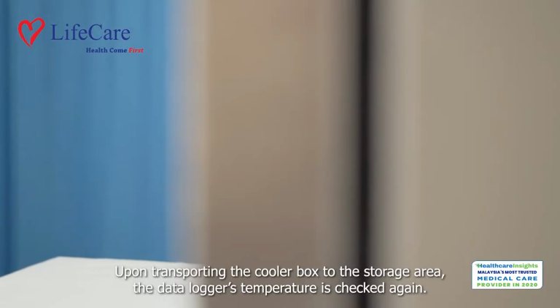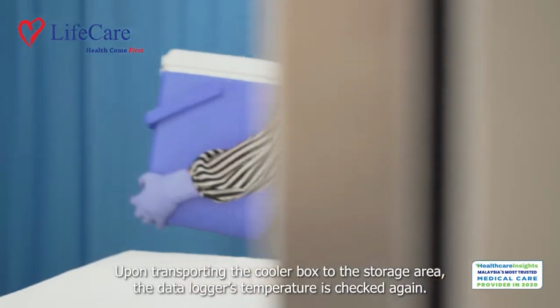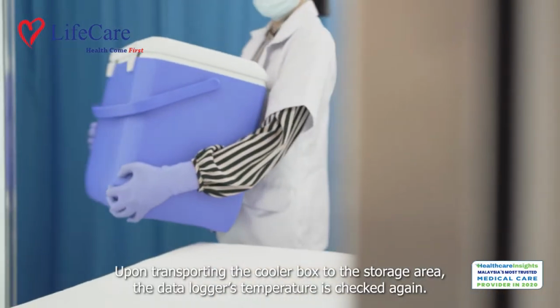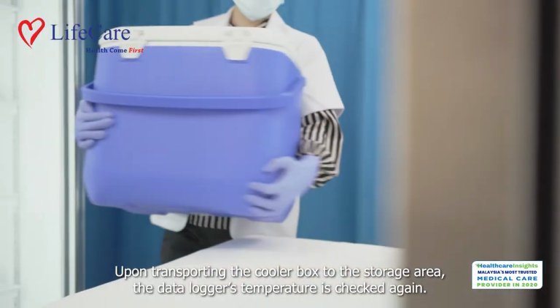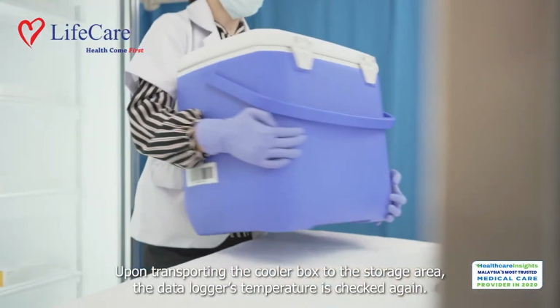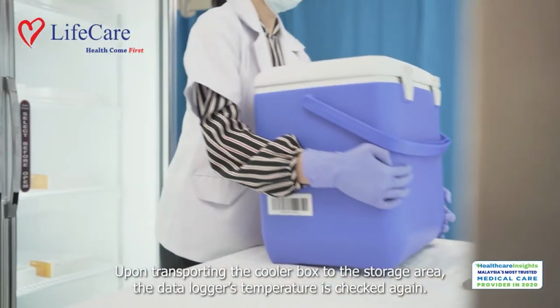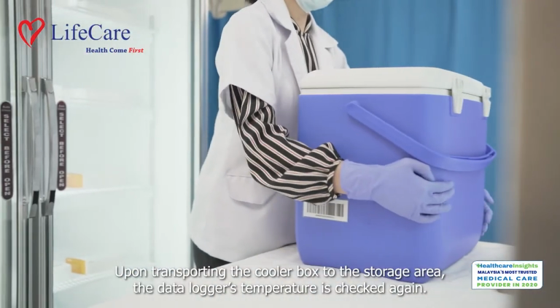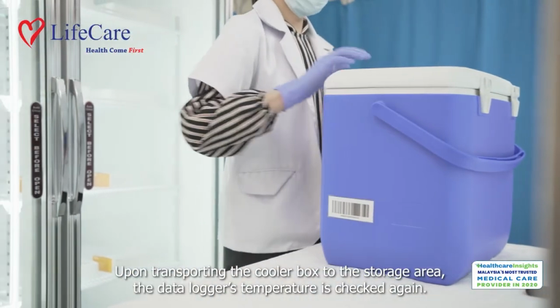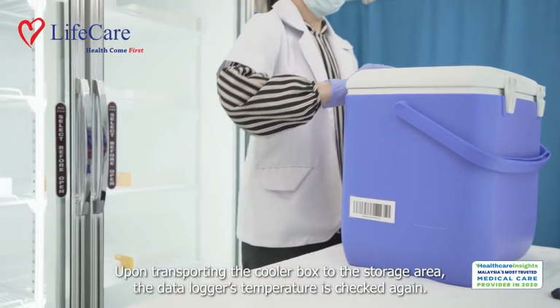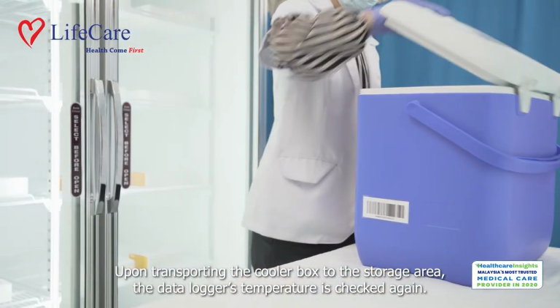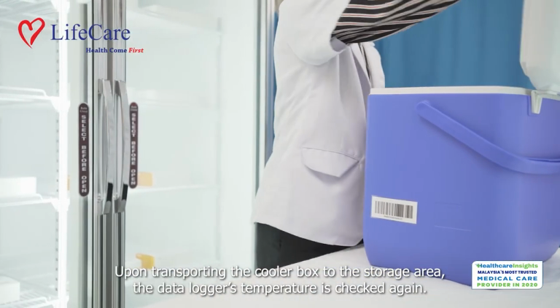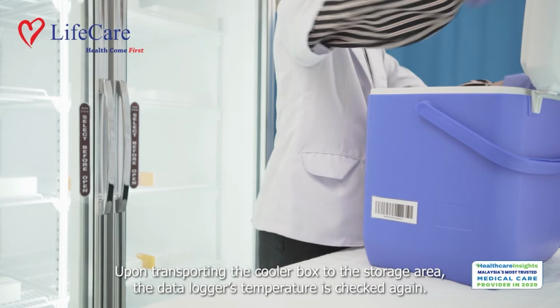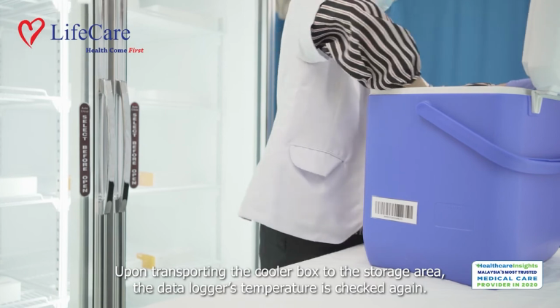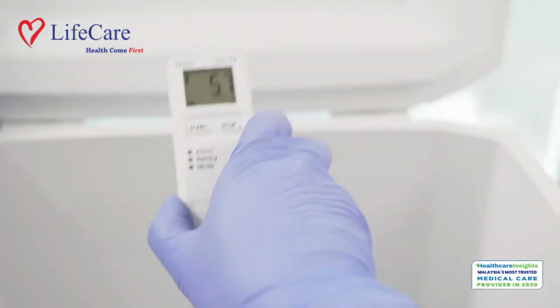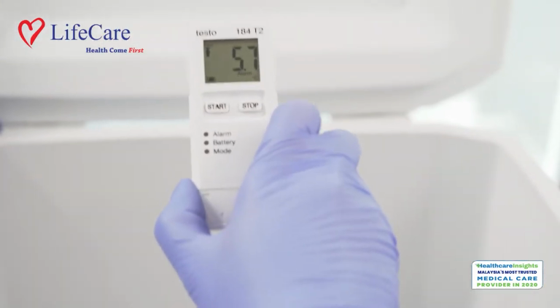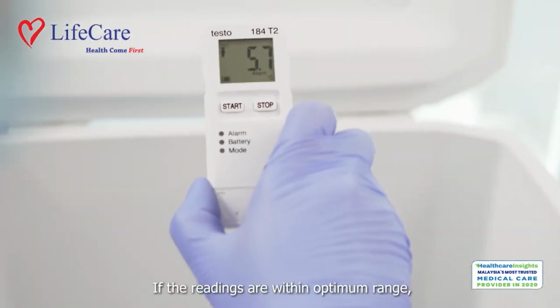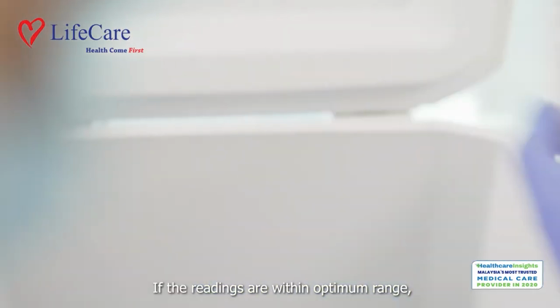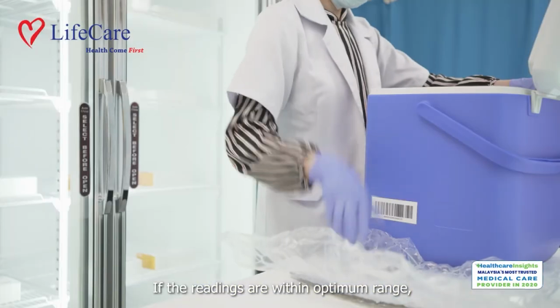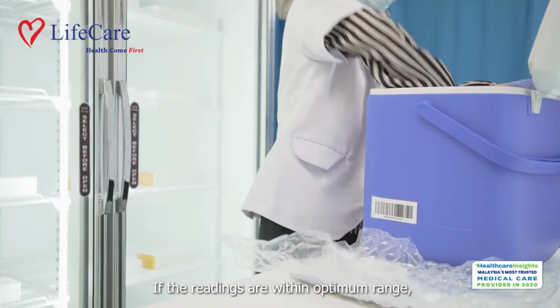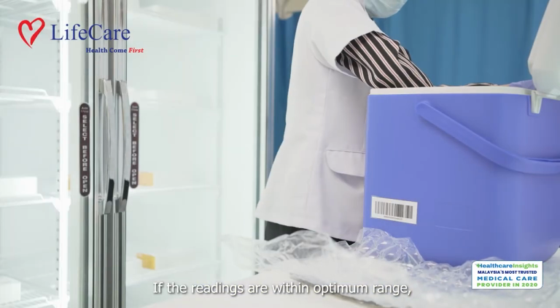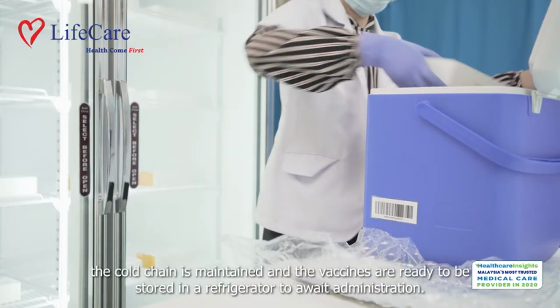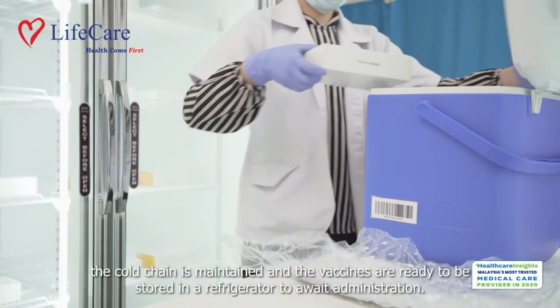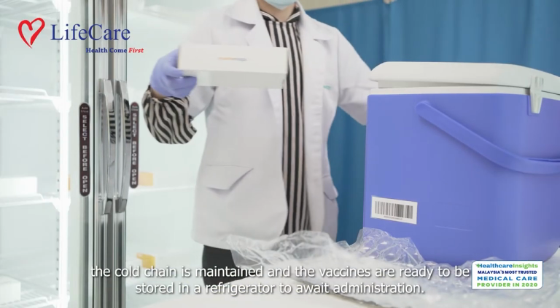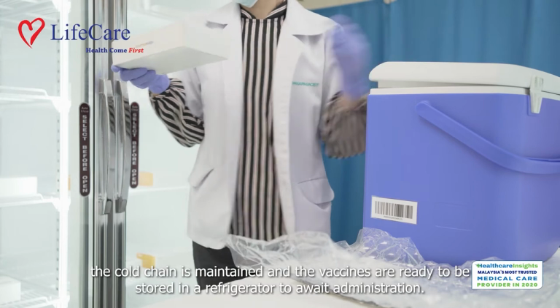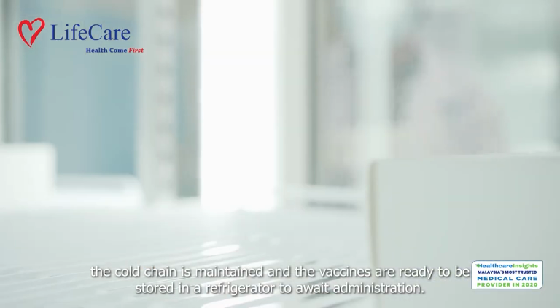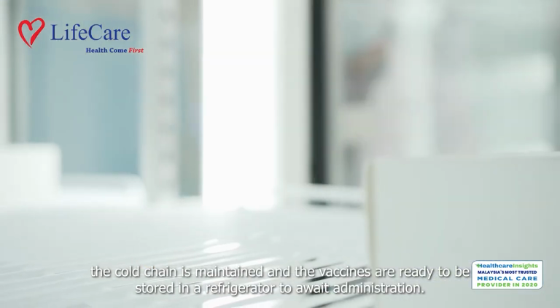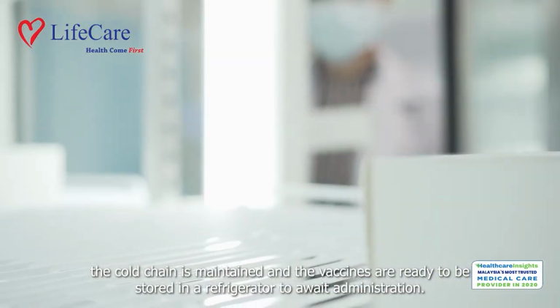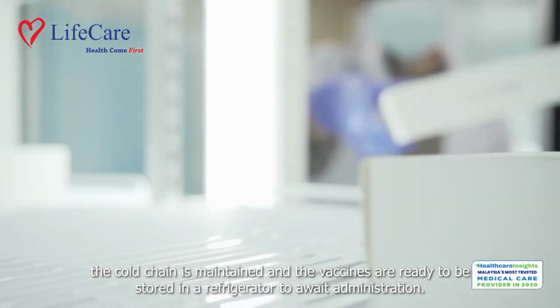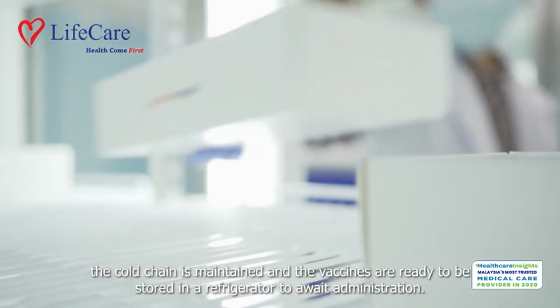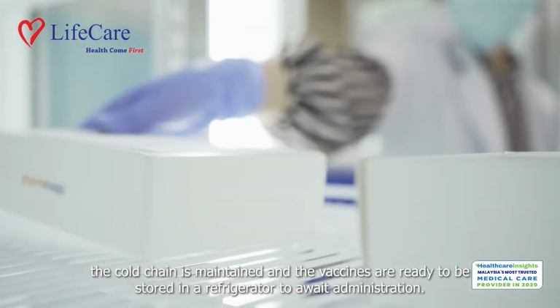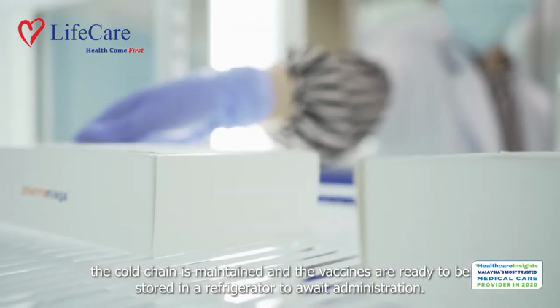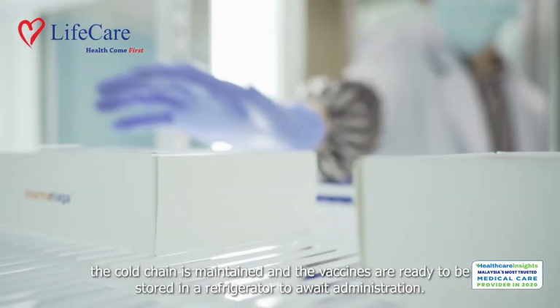Upon transporting the cooler box to the storage area, the data logger's temperature is checked again. If the readings are within optimum range, the cold chain is maintained and the vaccines are ready to be stored in a refrigerator to await administration.